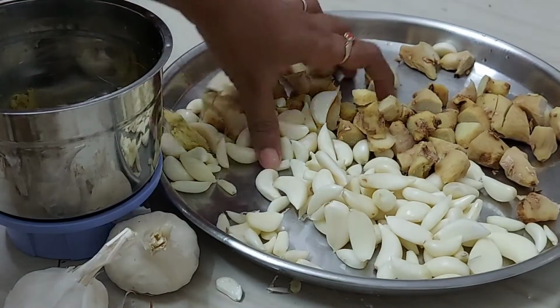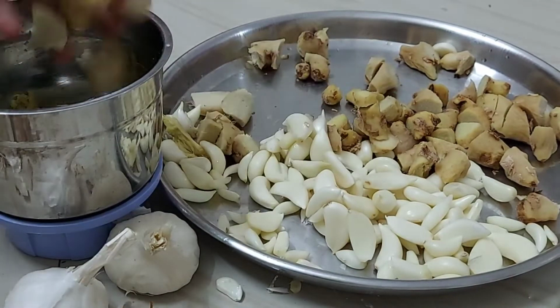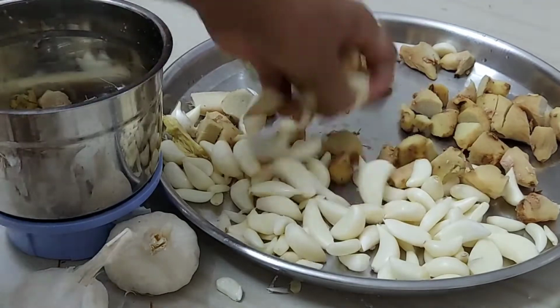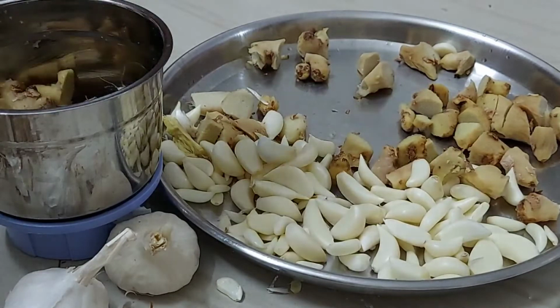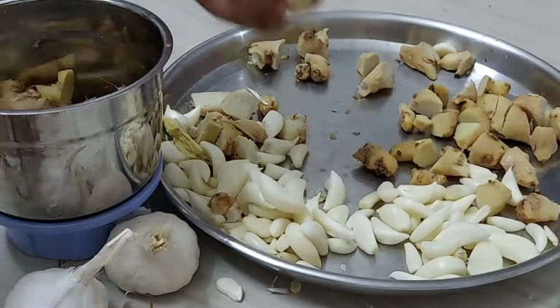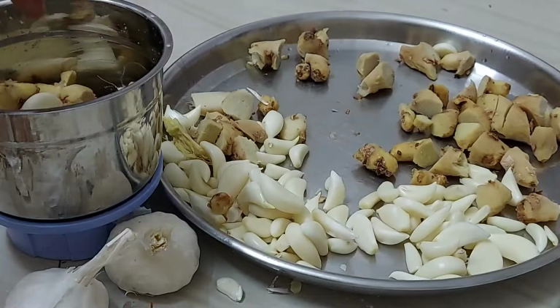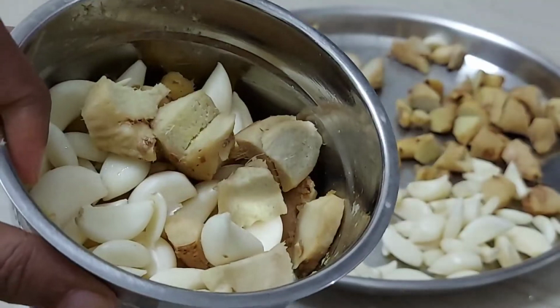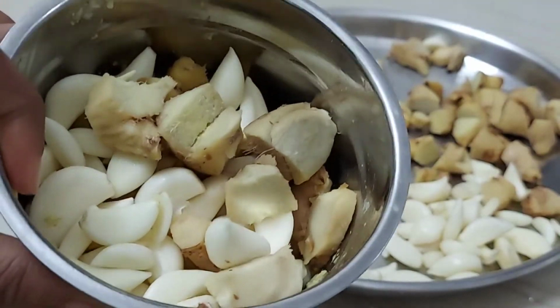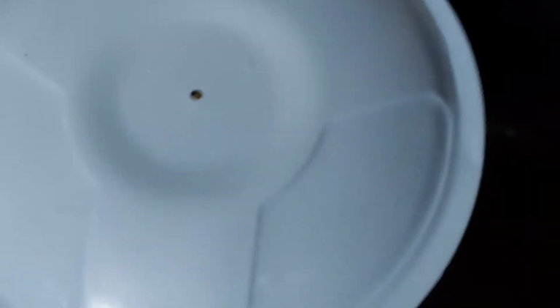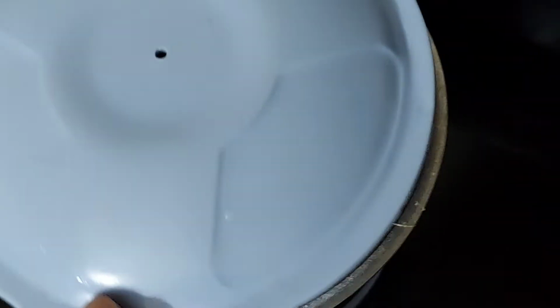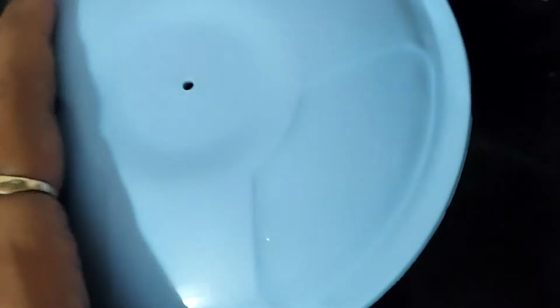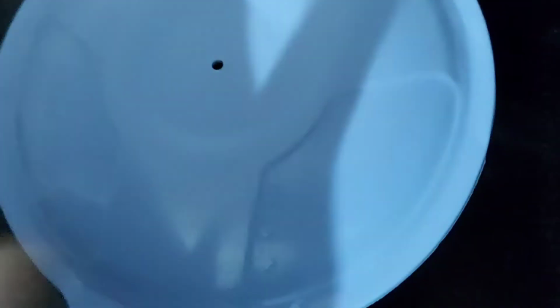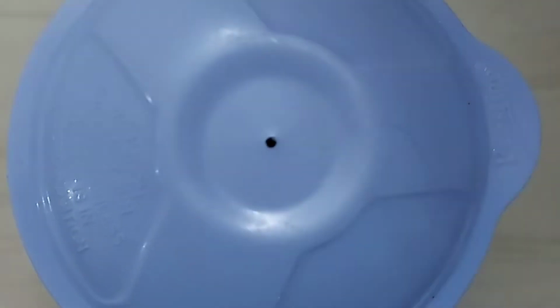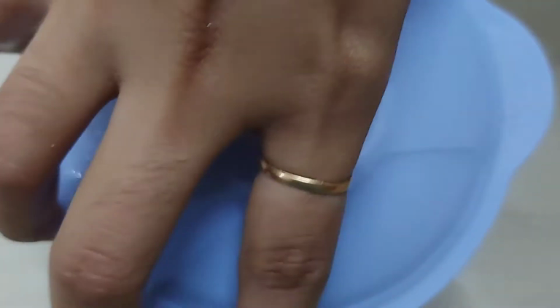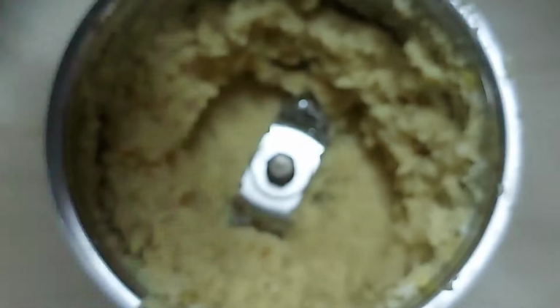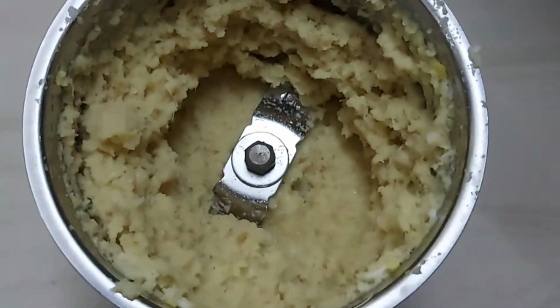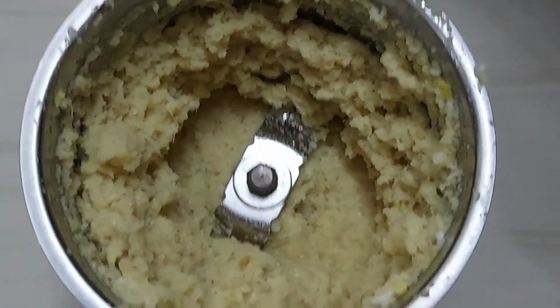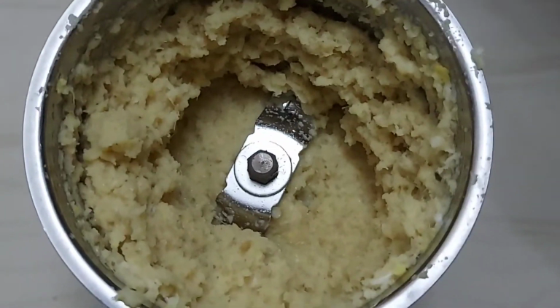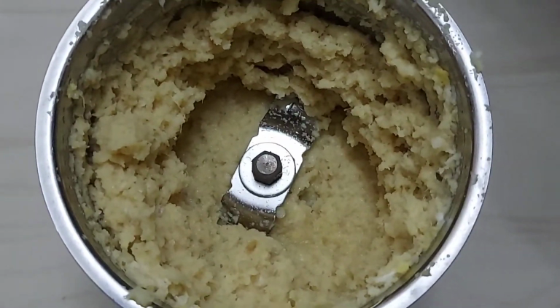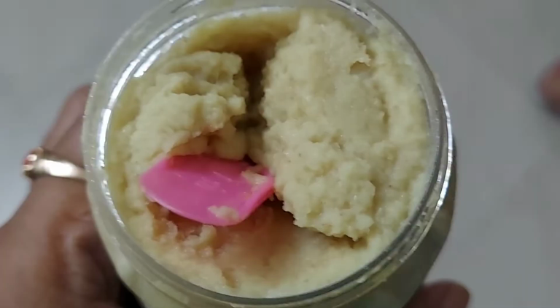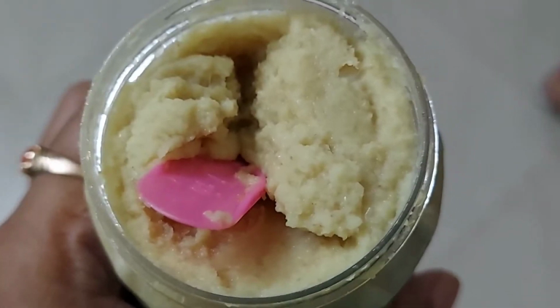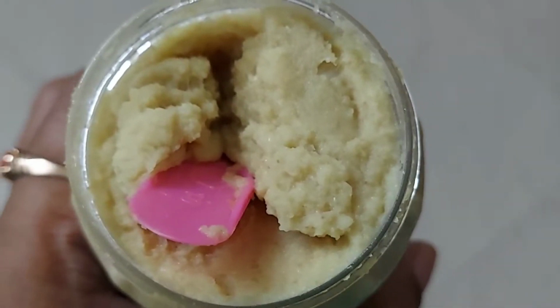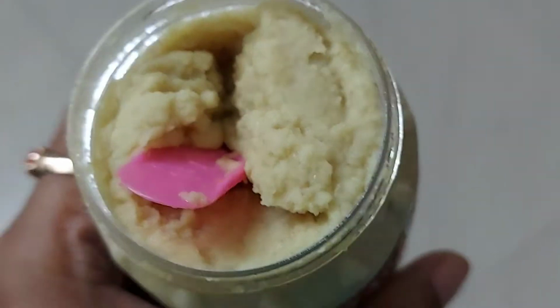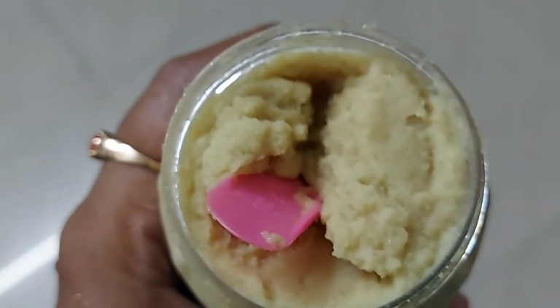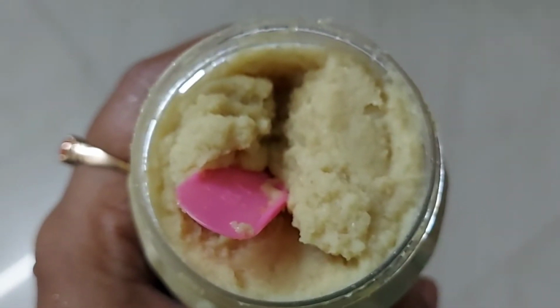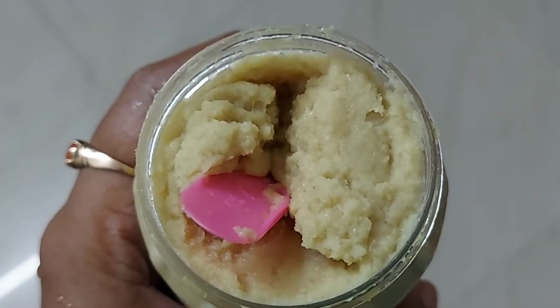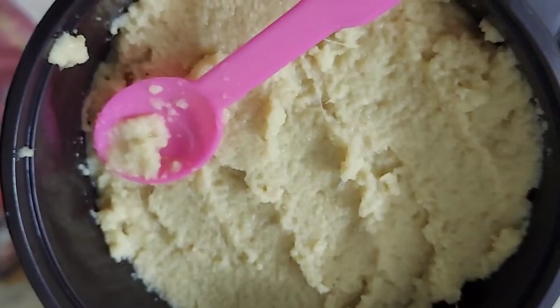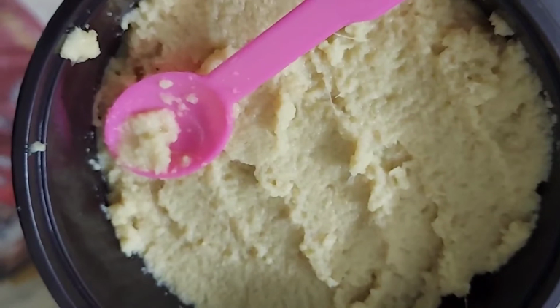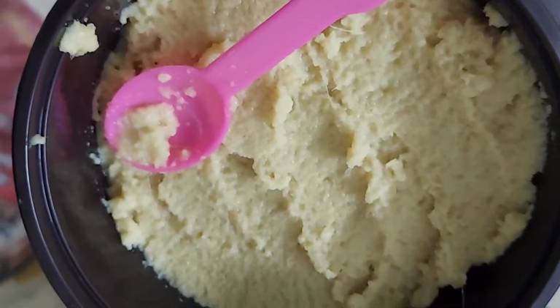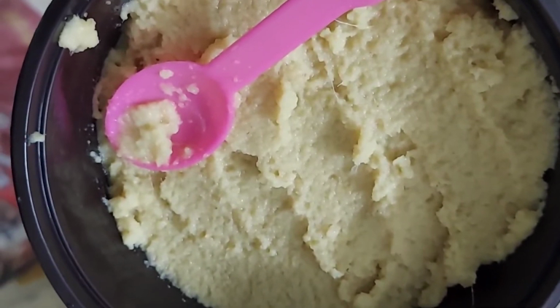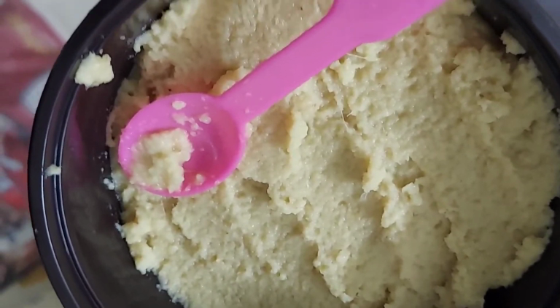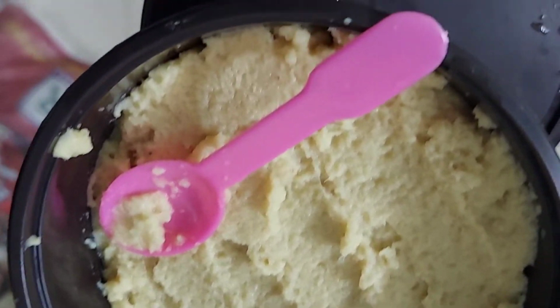So, we grind the mix in the jar. Now, we will make a fine paste in the jar. We will preserve it in the jar.